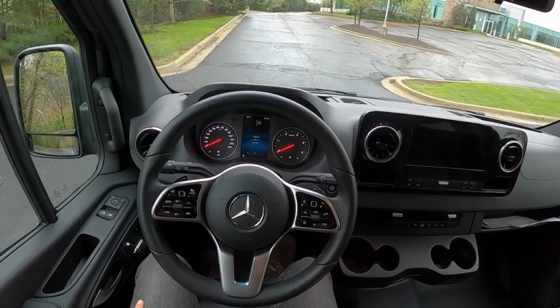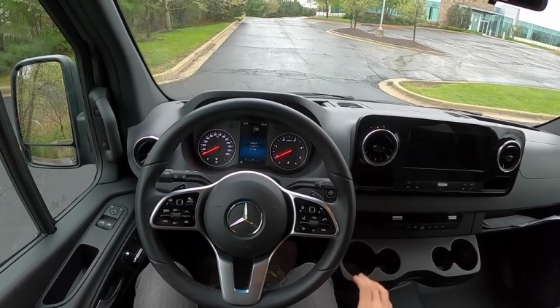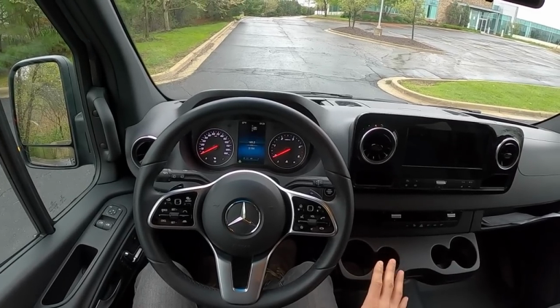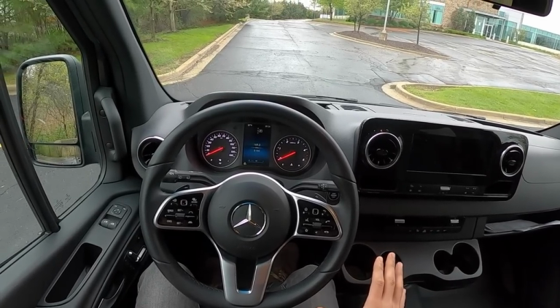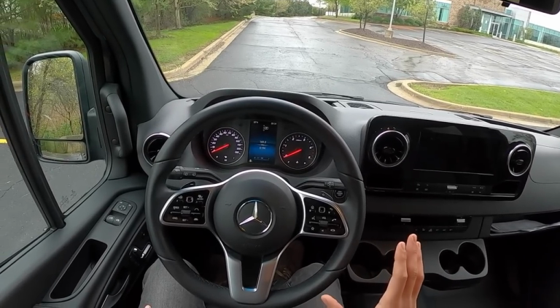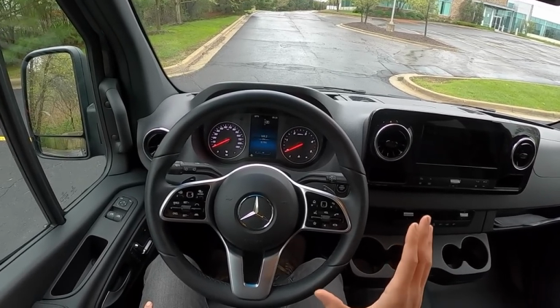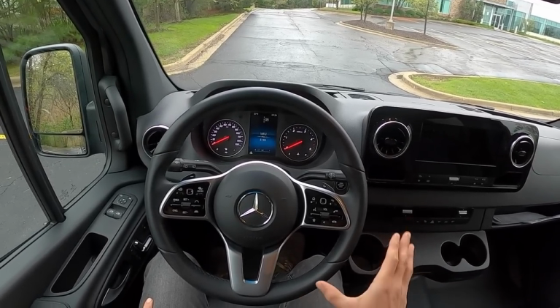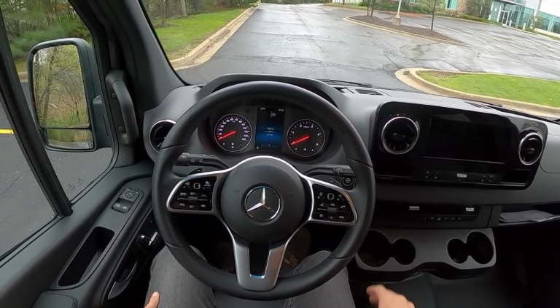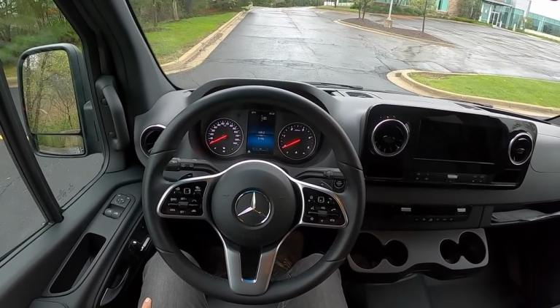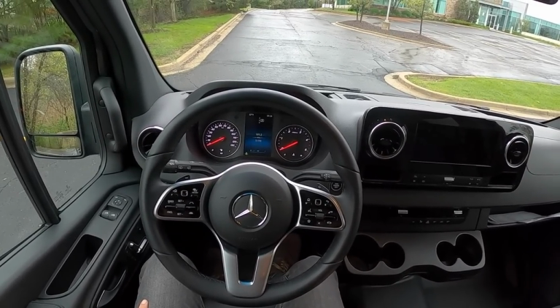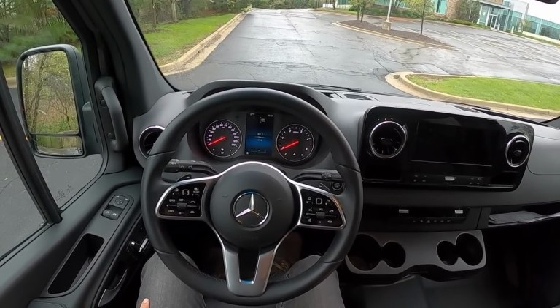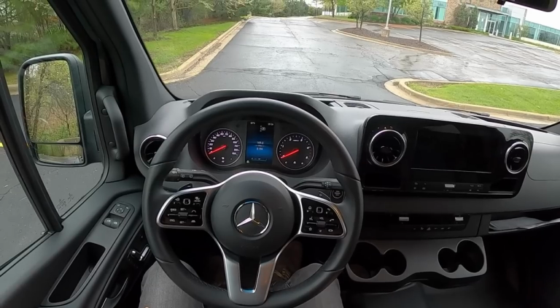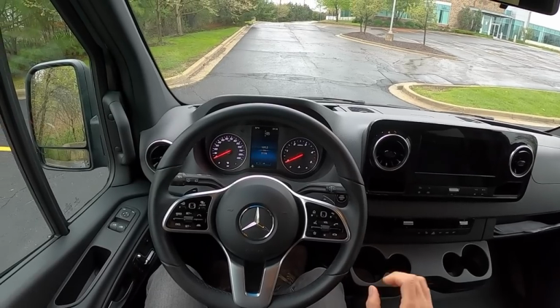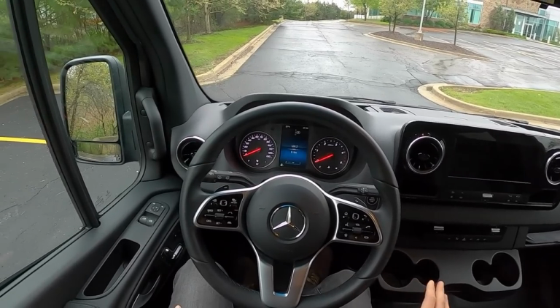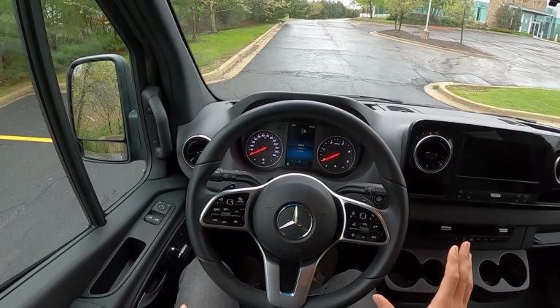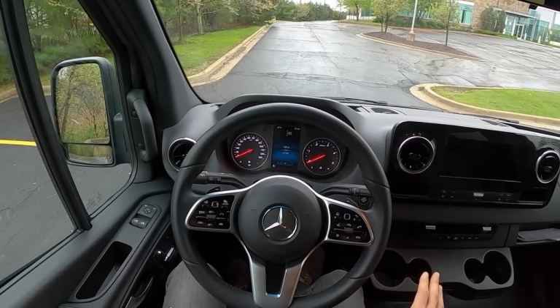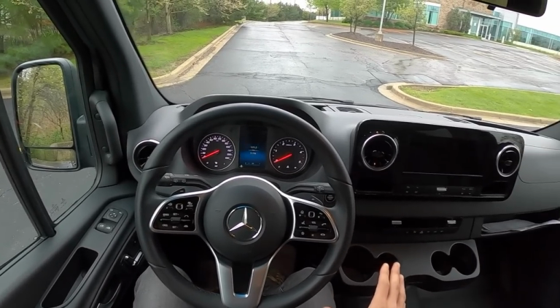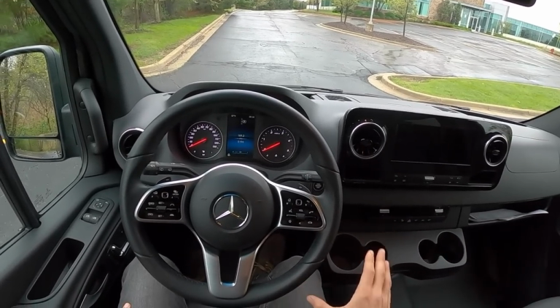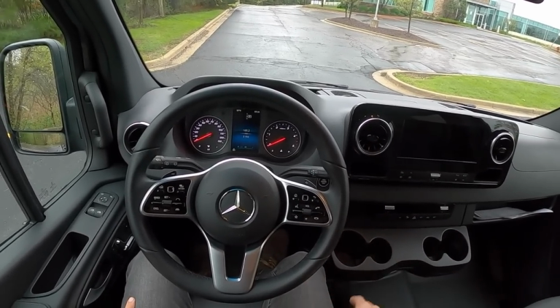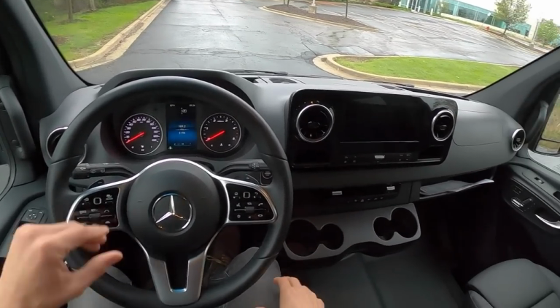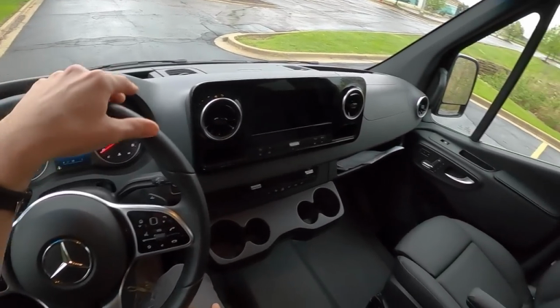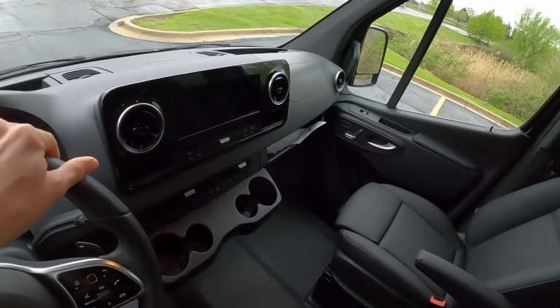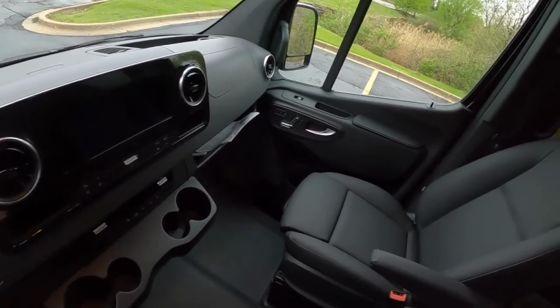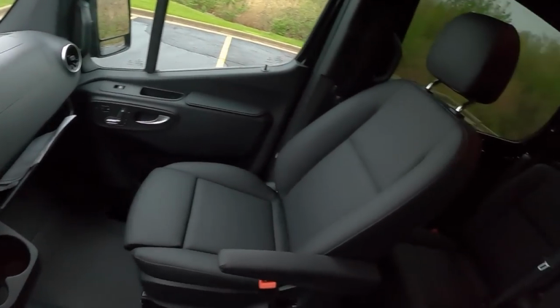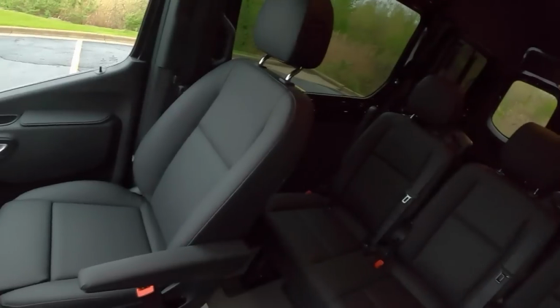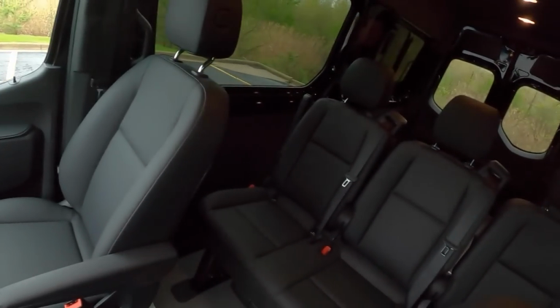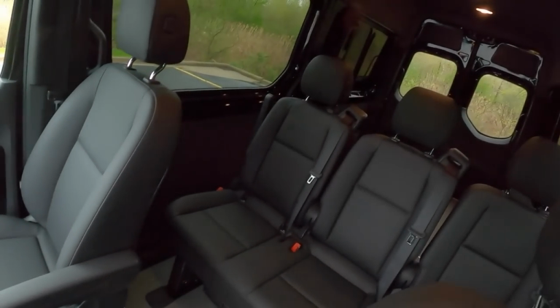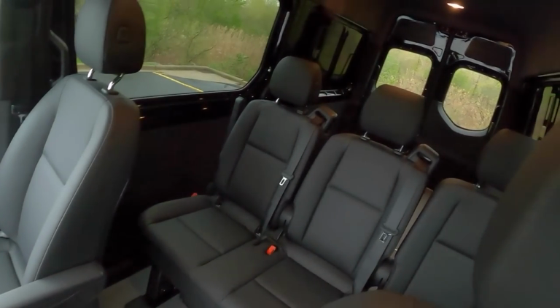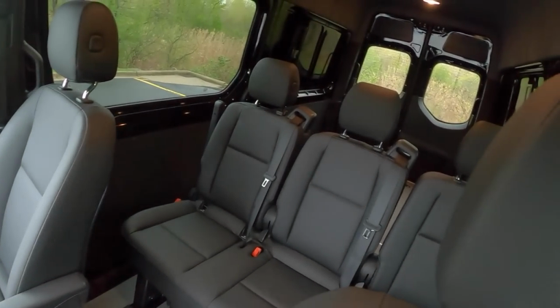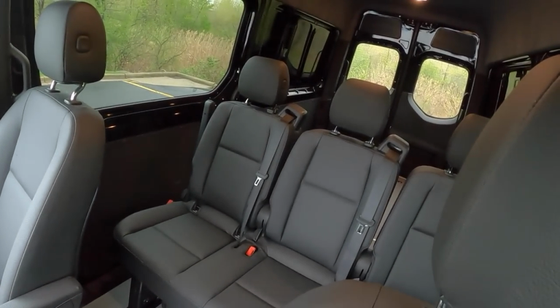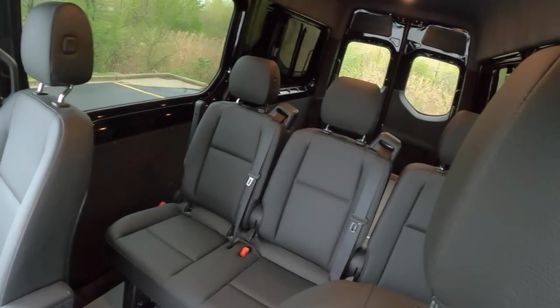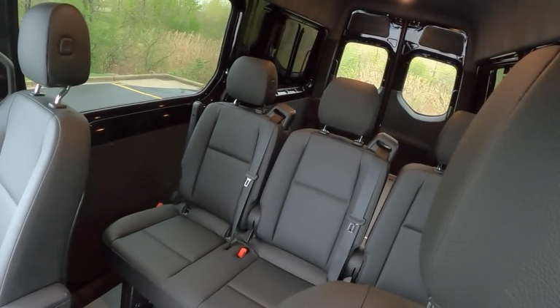This week I've been driving something a little bit different. Today we're in the Mercedes-Benz Sprinter 3500. This particular van is set up to be kind of a camping expedition vehicle.